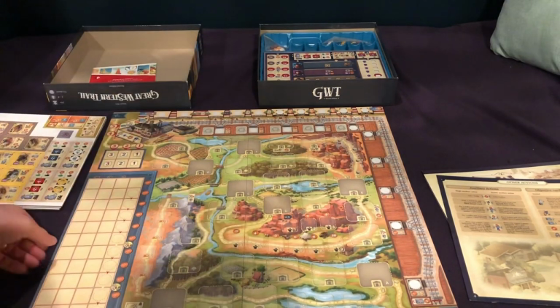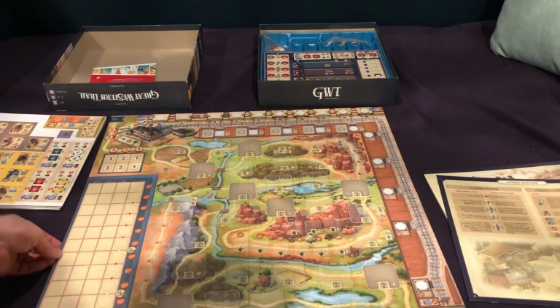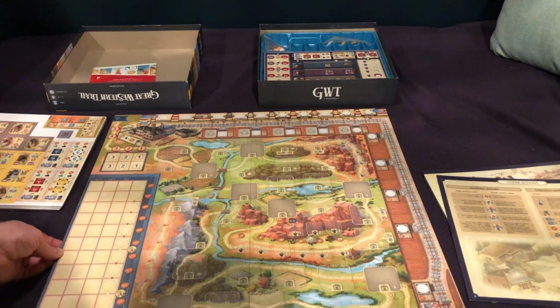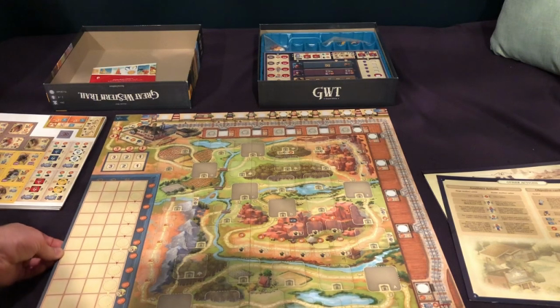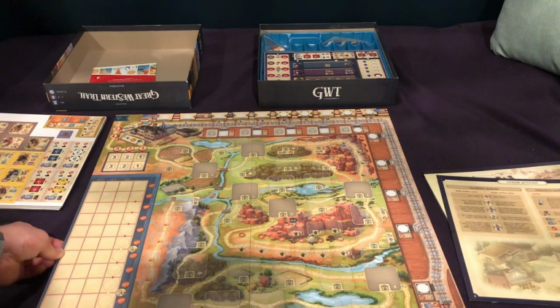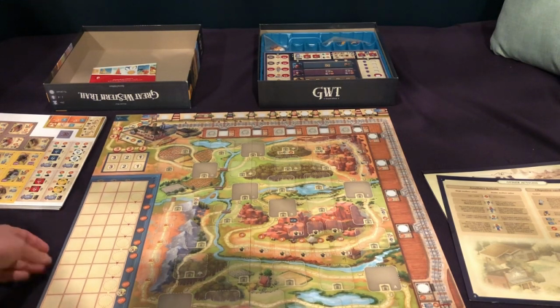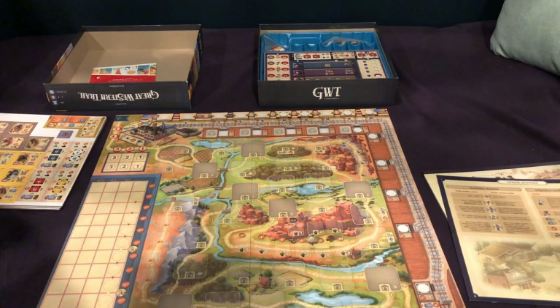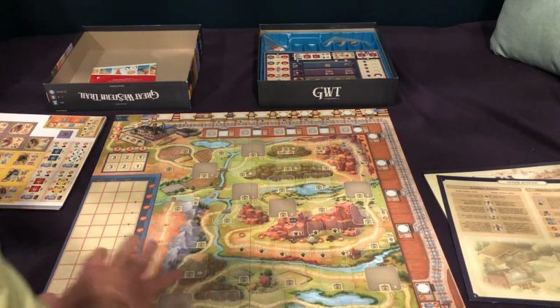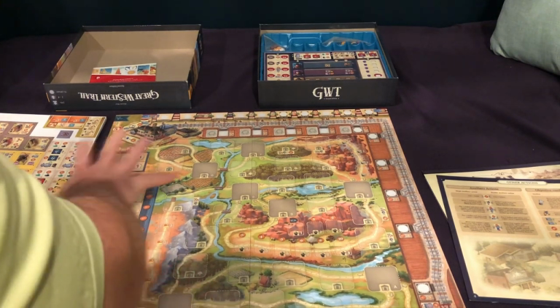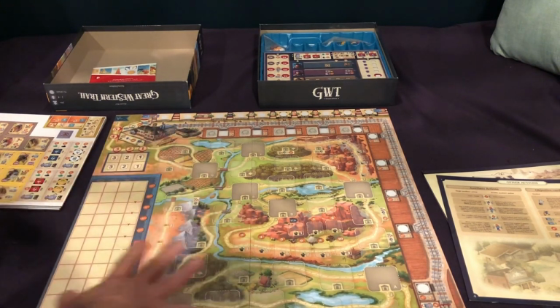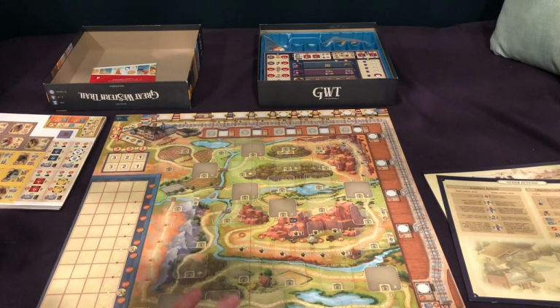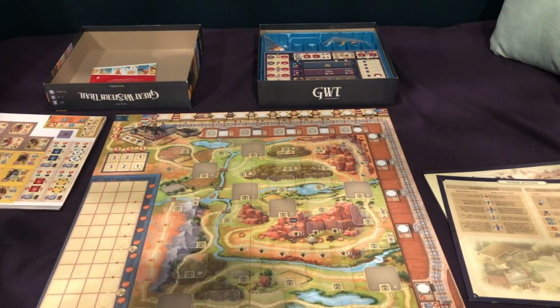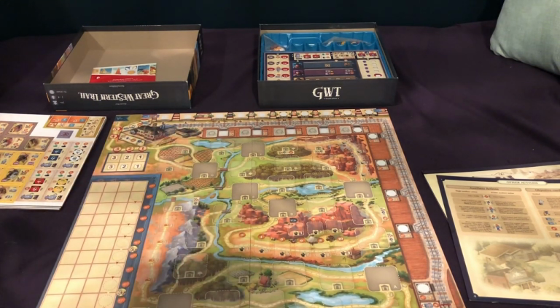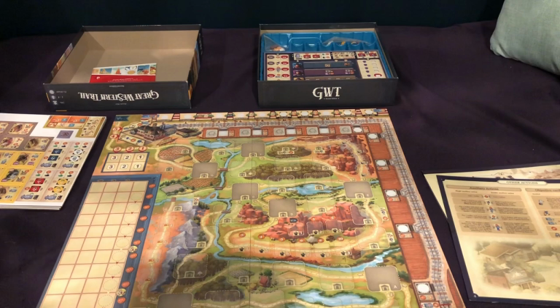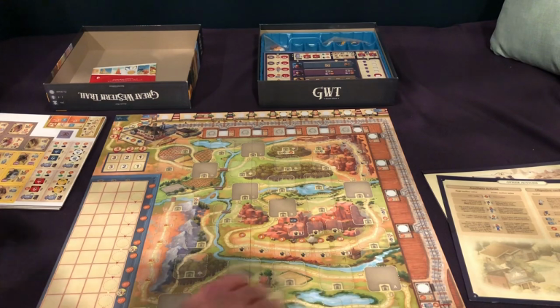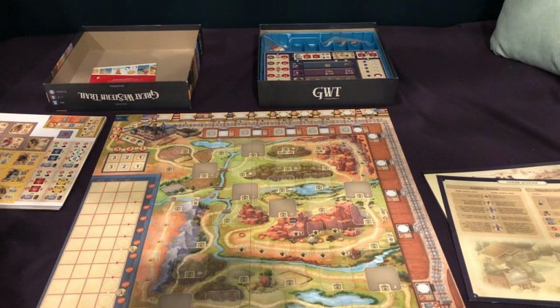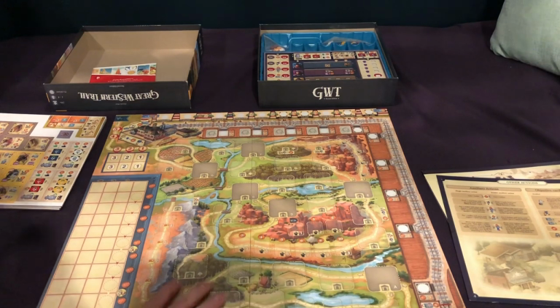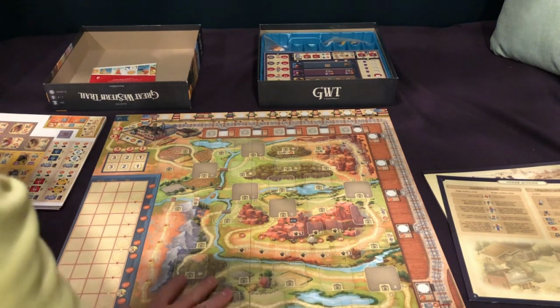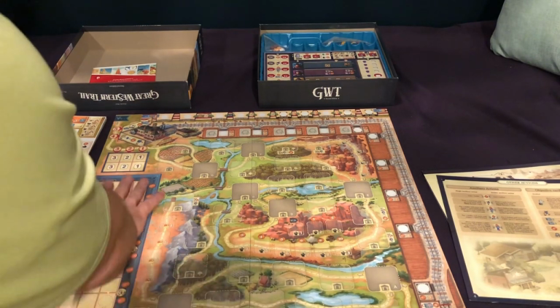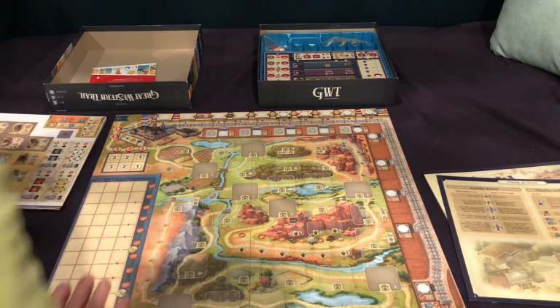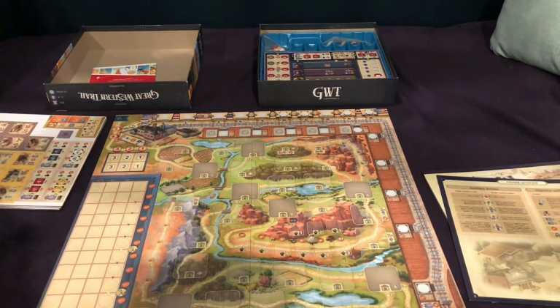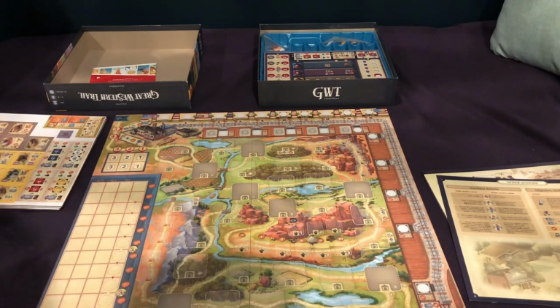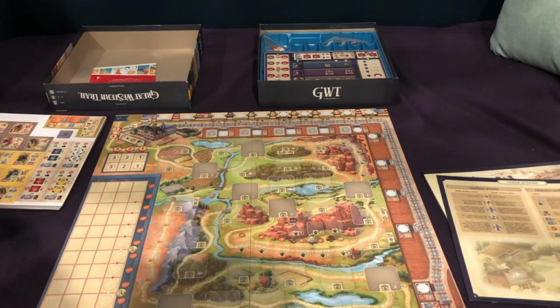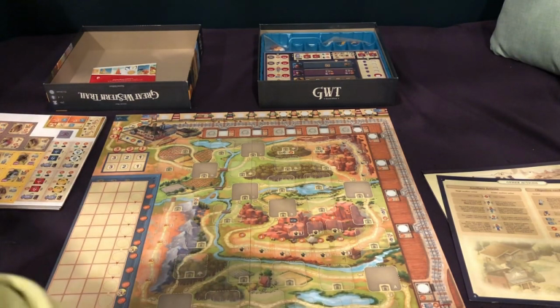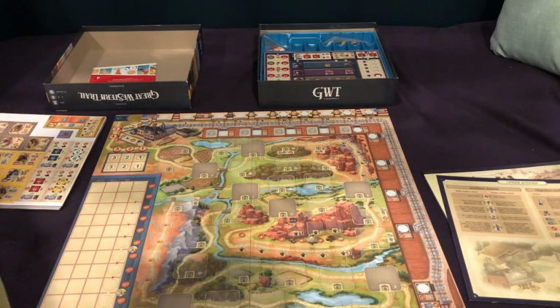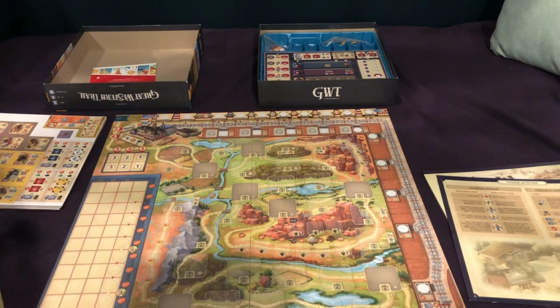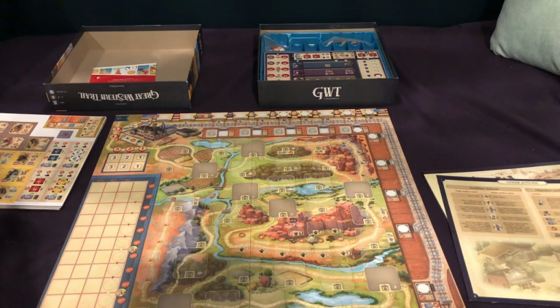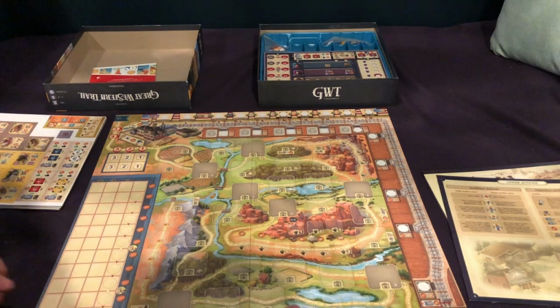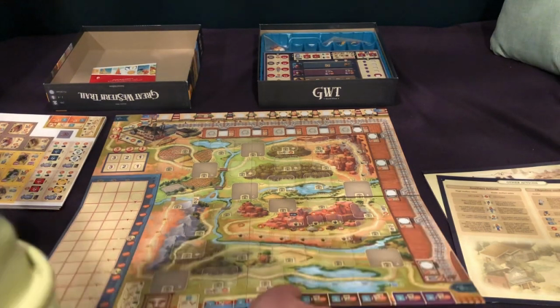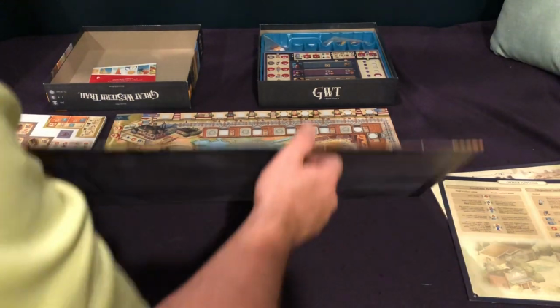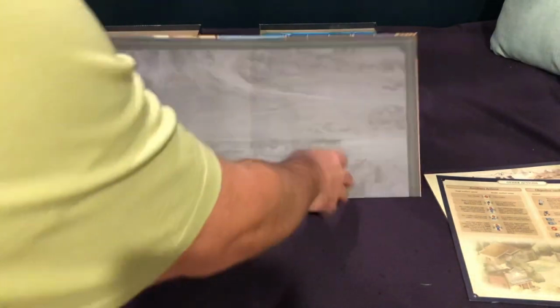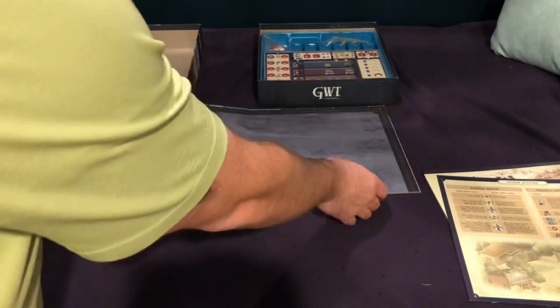Looking at the game board, it kind of has a little bit more of a flowery look than I remember the original one, which is just fine. This side looks a little bit richer. Ultimately, it looks just fine to me.